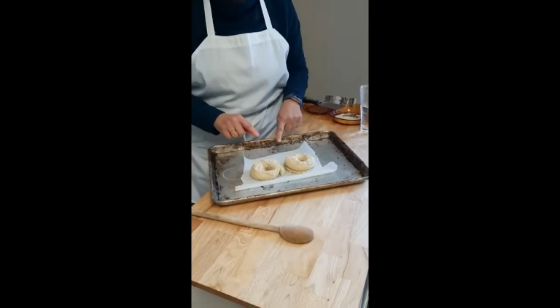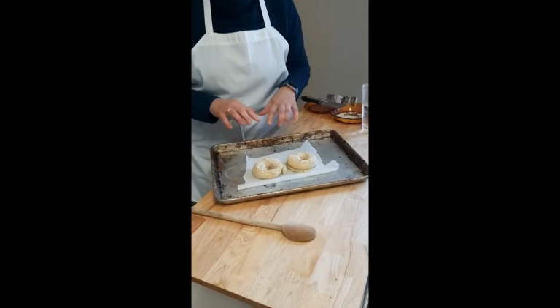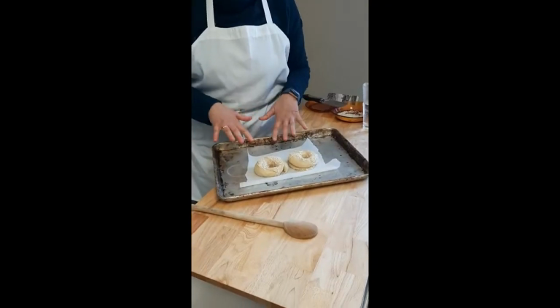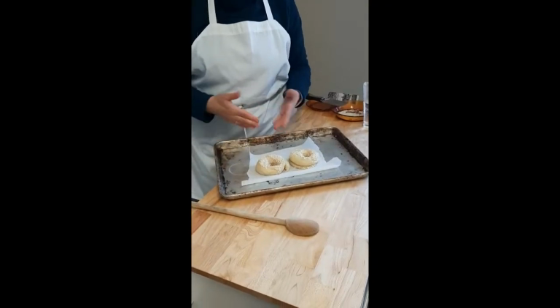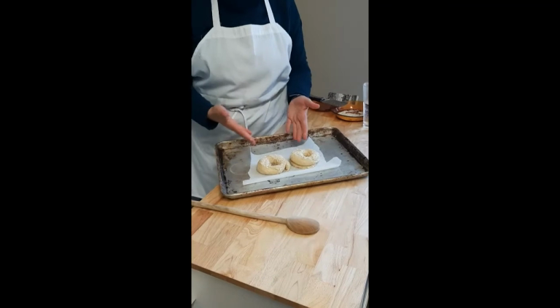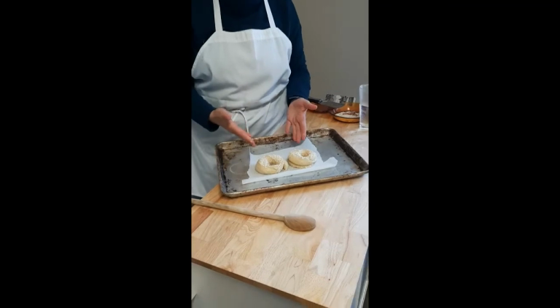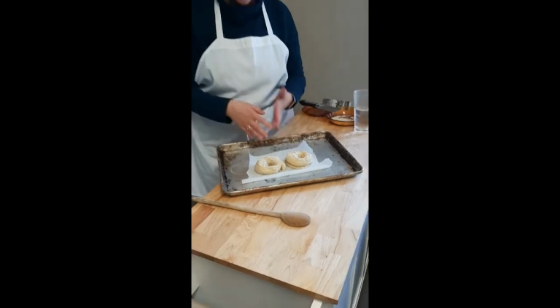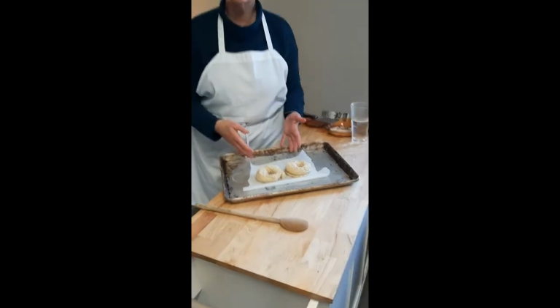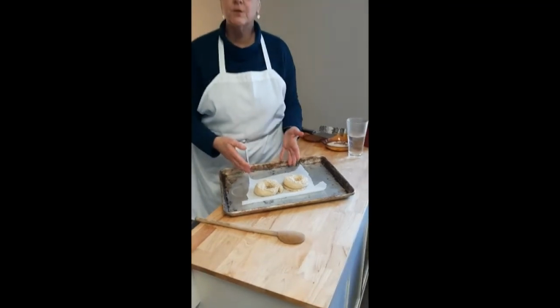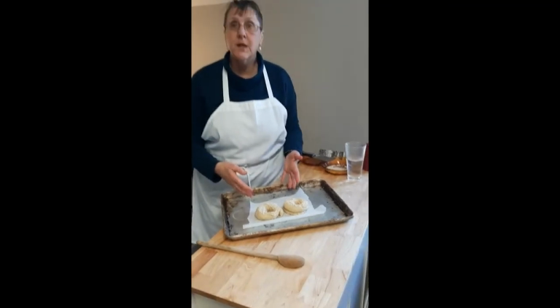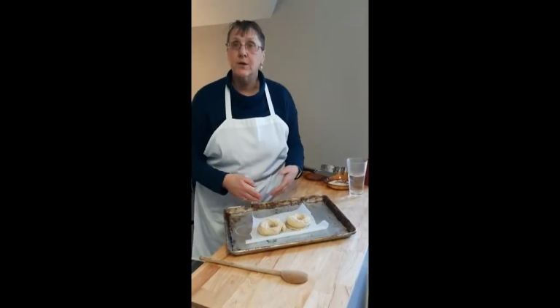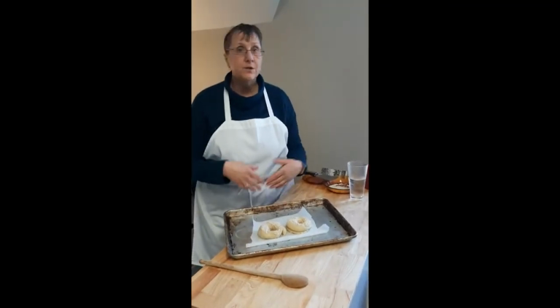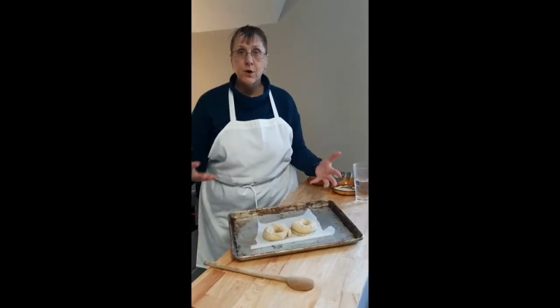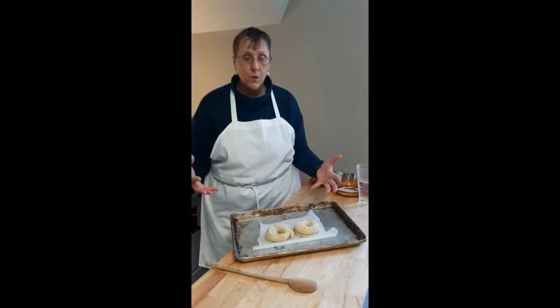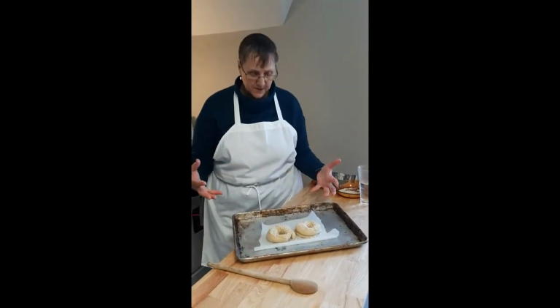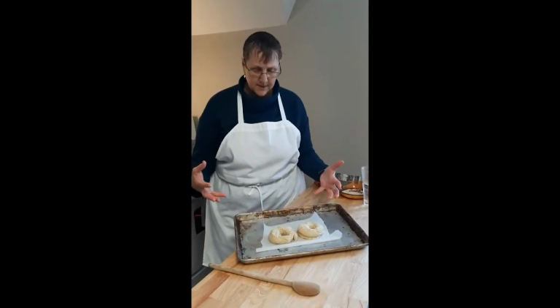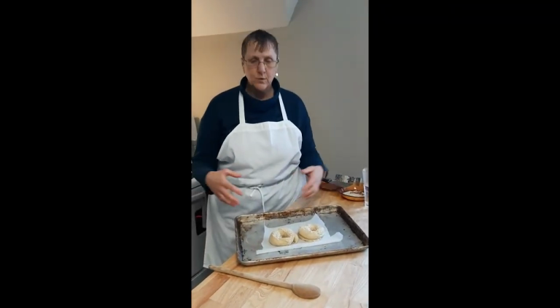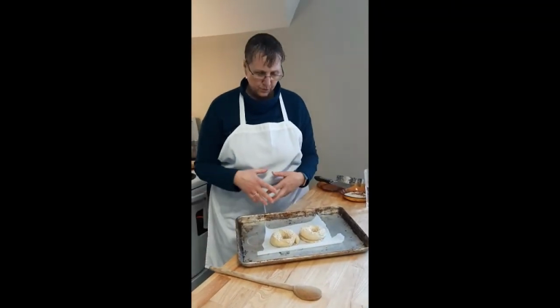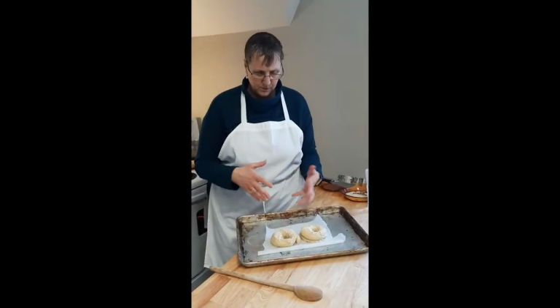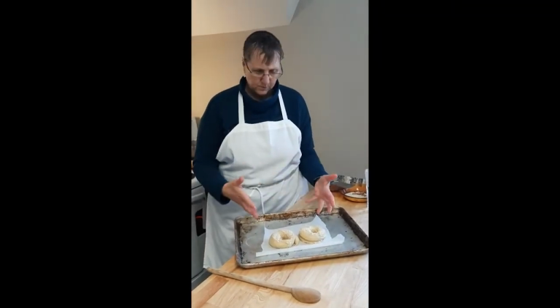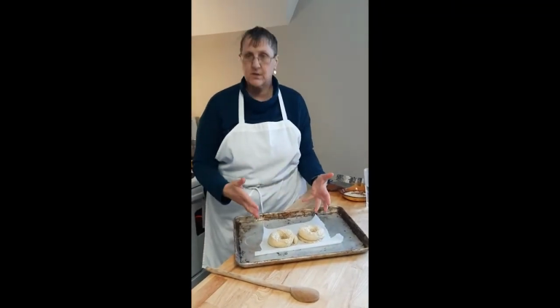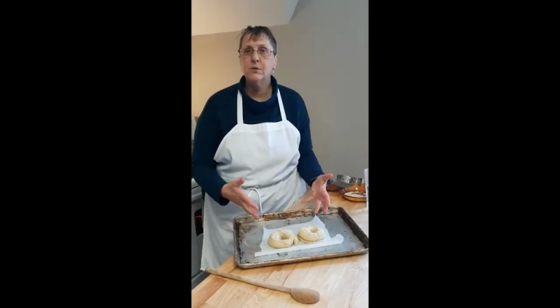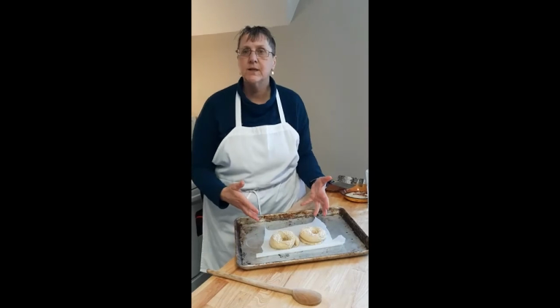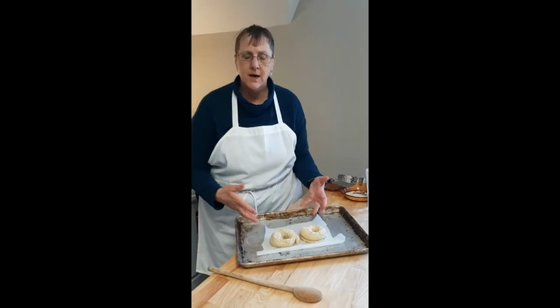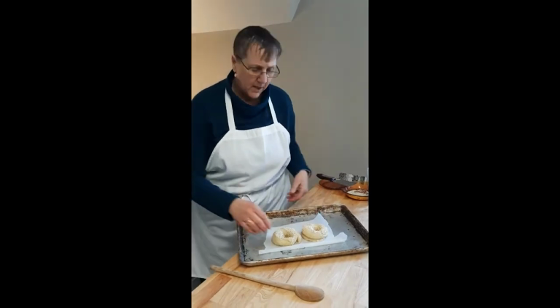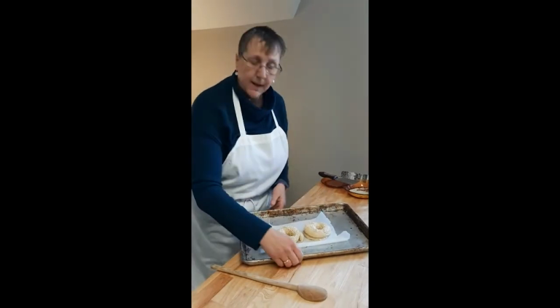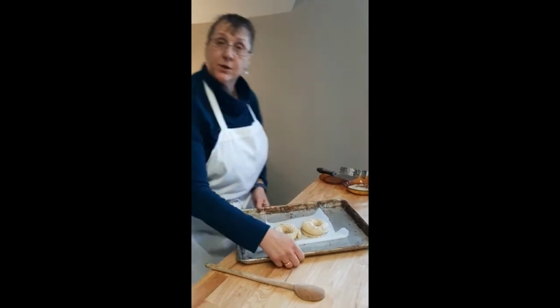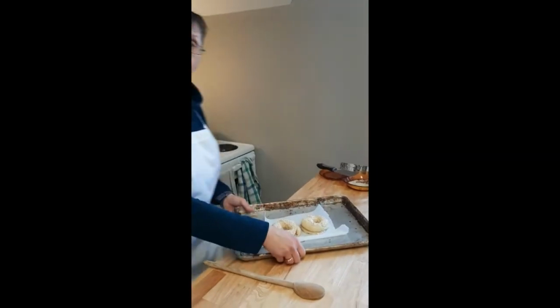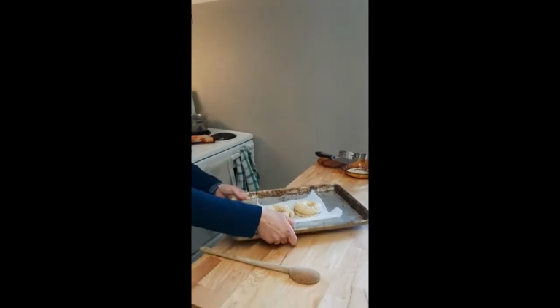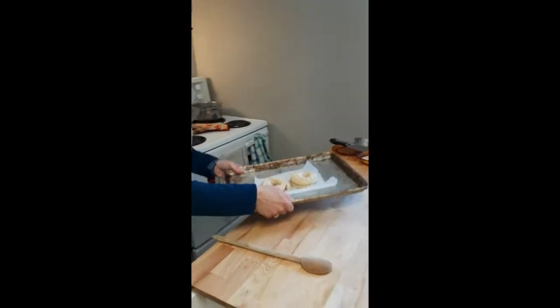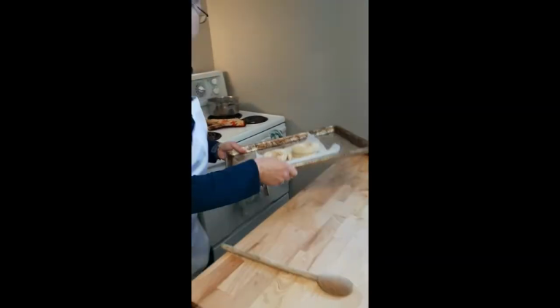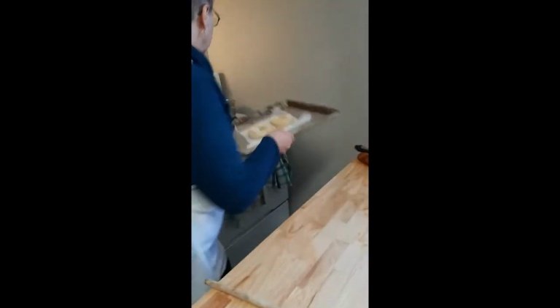I just take these — as you can see, I've just got two here. You can do your whole six or you can do just two at a time. I'm just going to put them into the oven here.